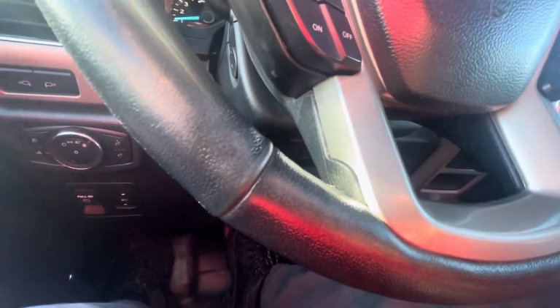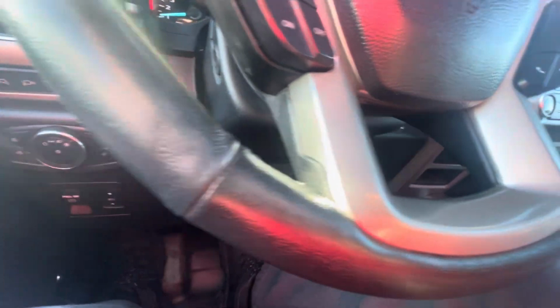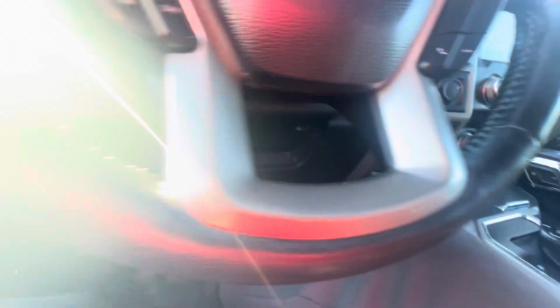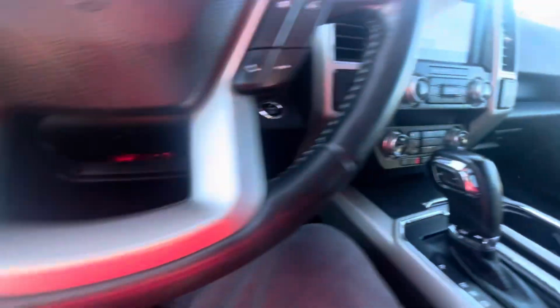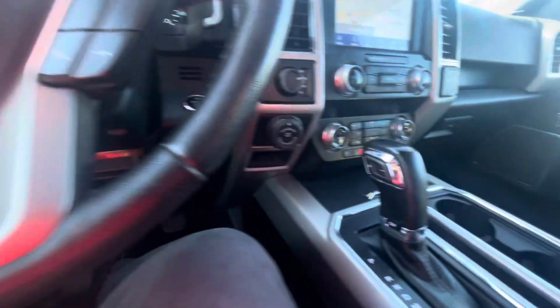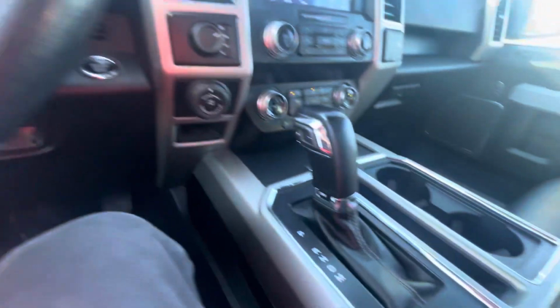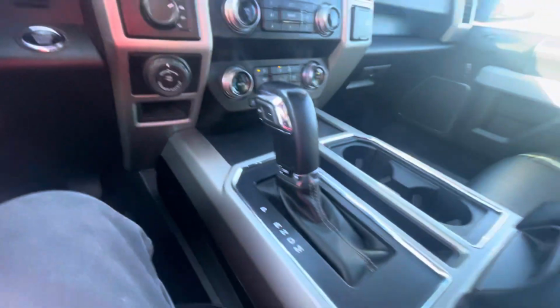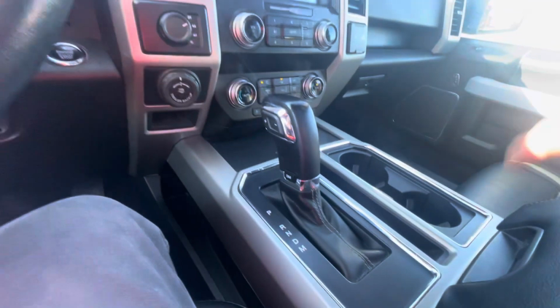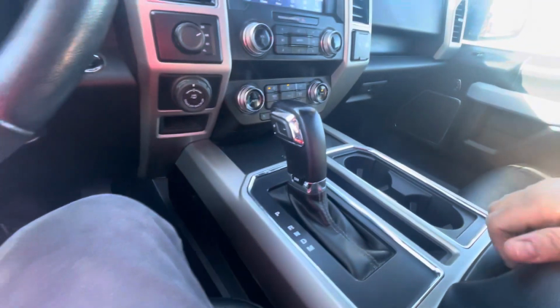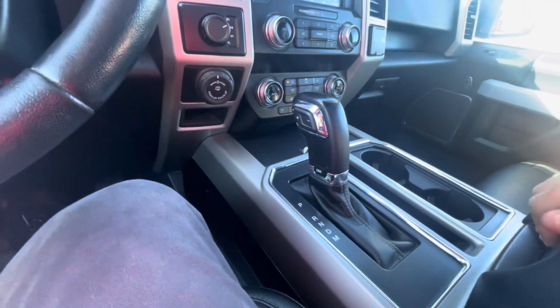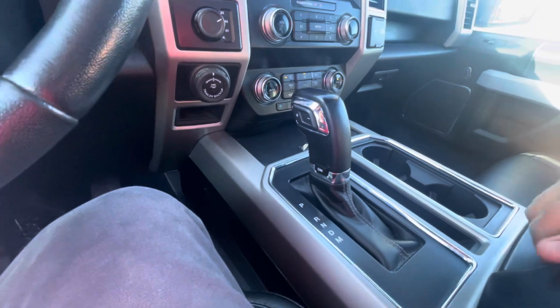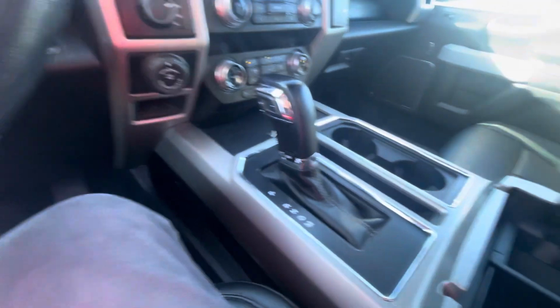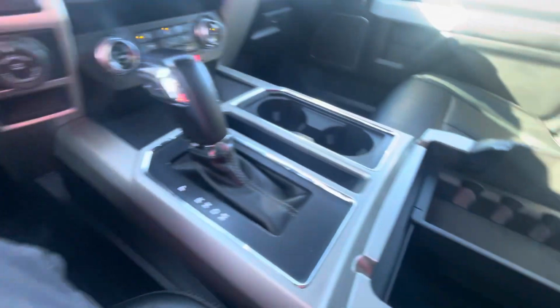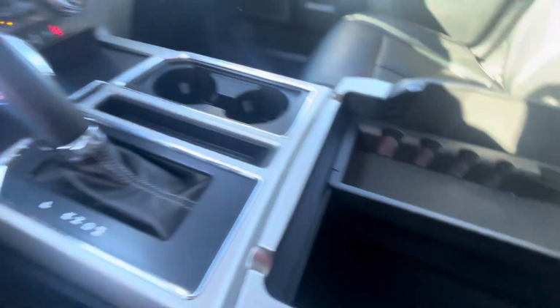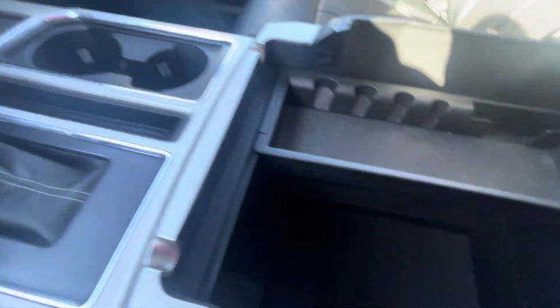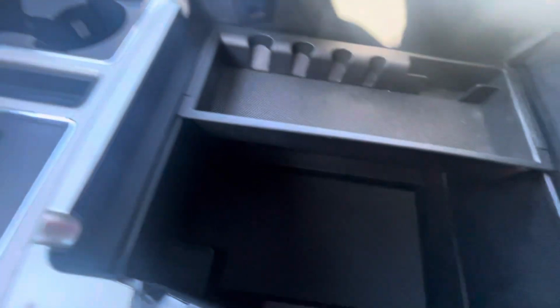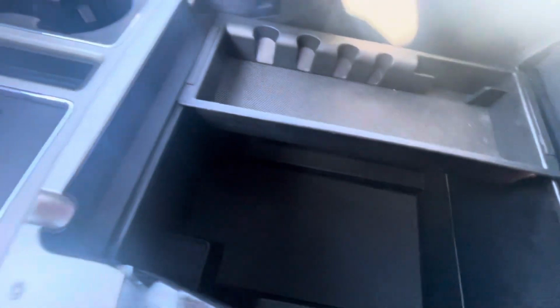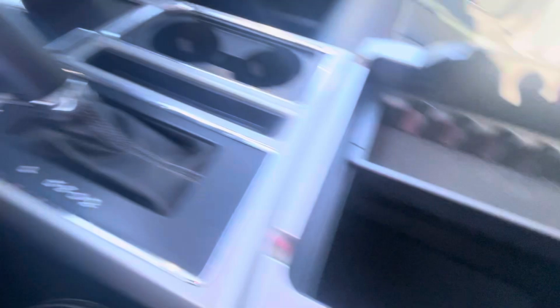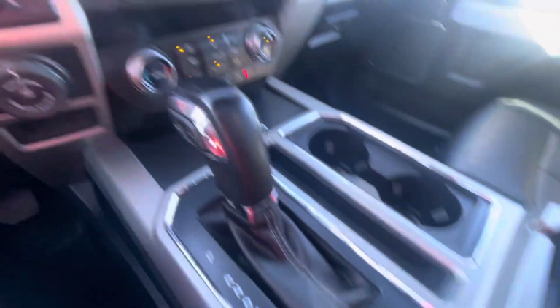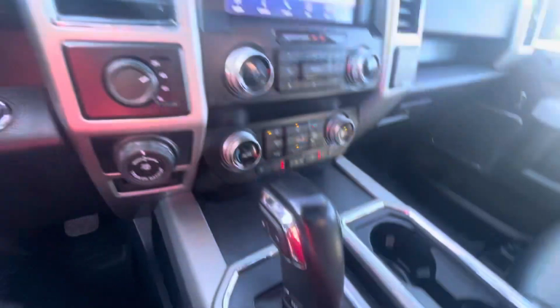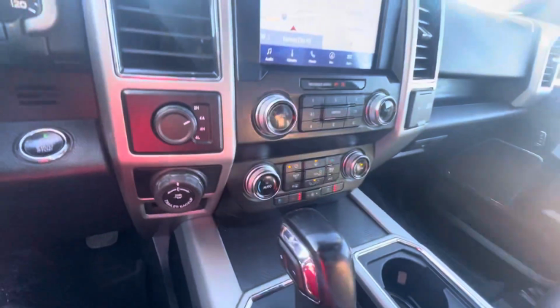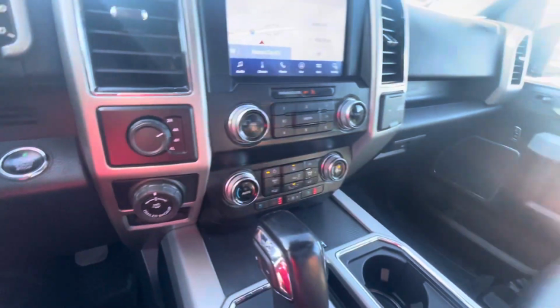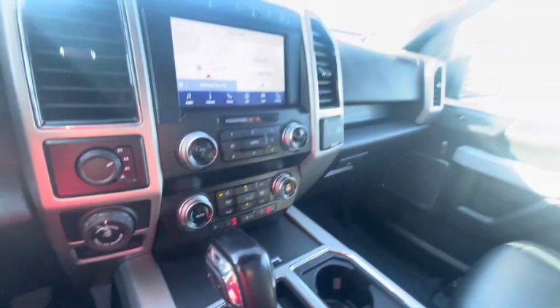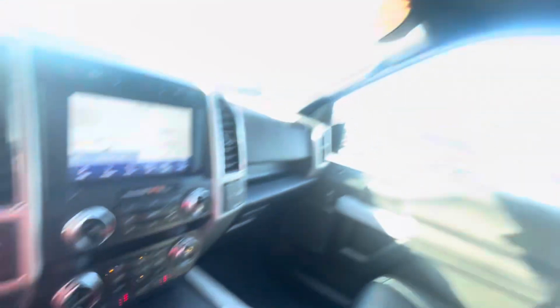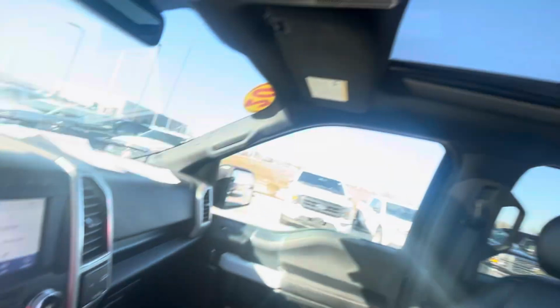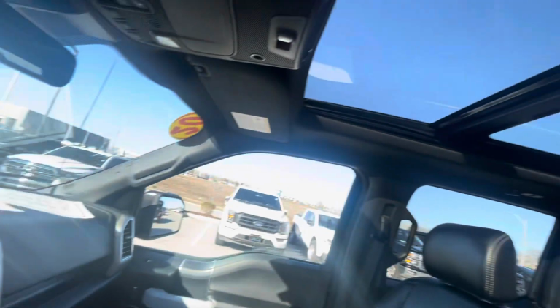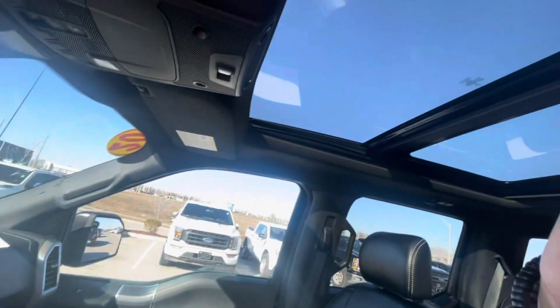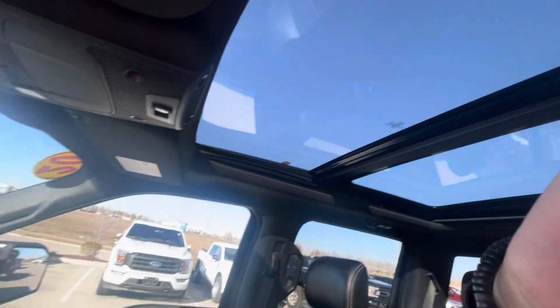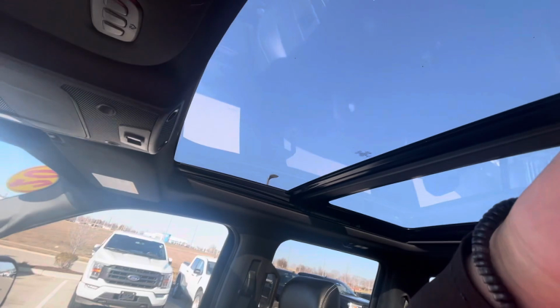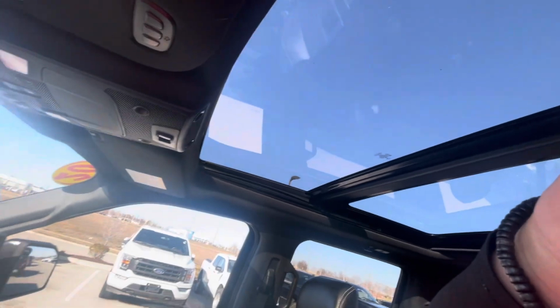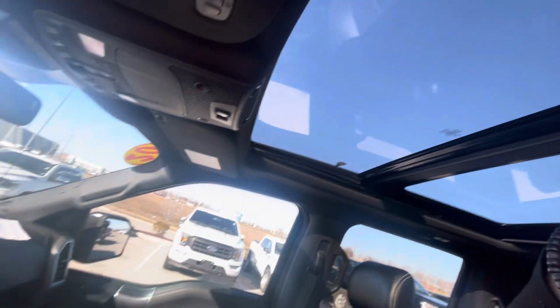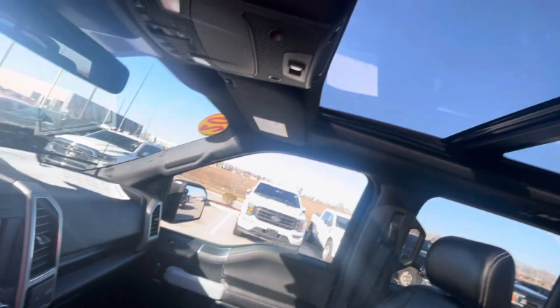You can also see here the middle console, and like I said, the panoramic sunroof.